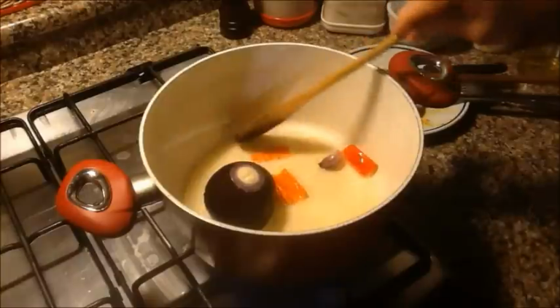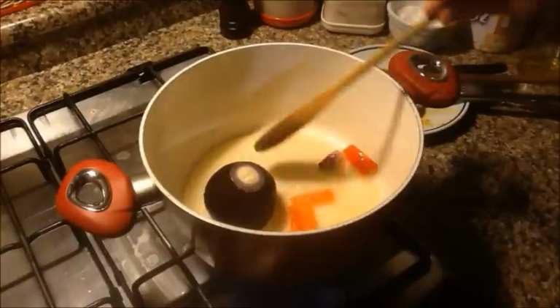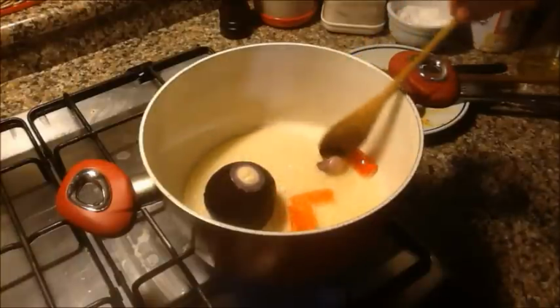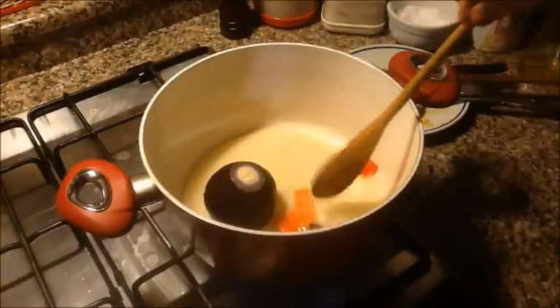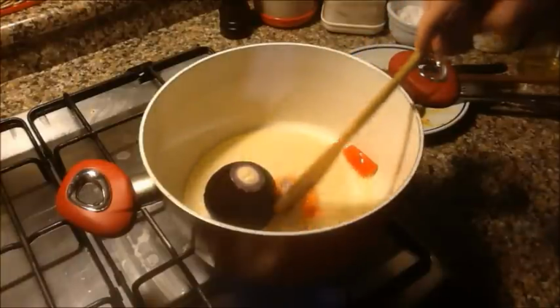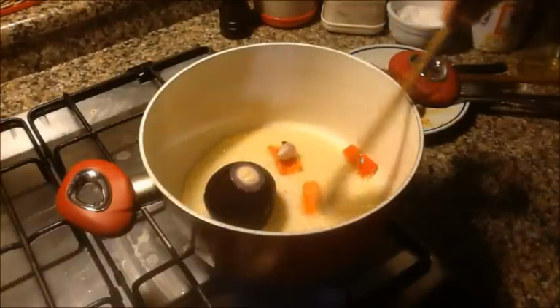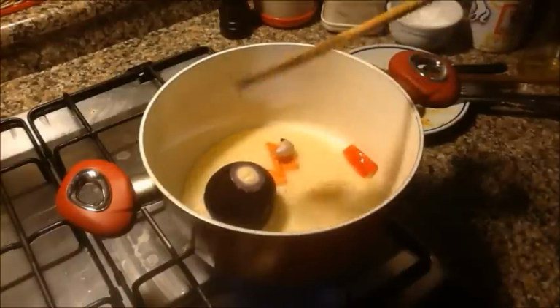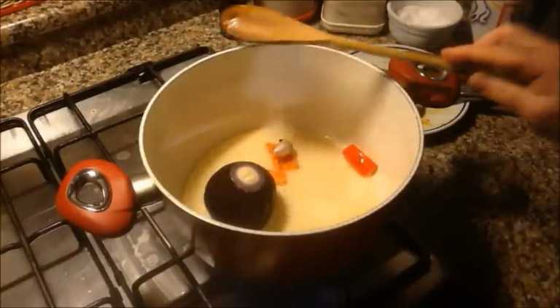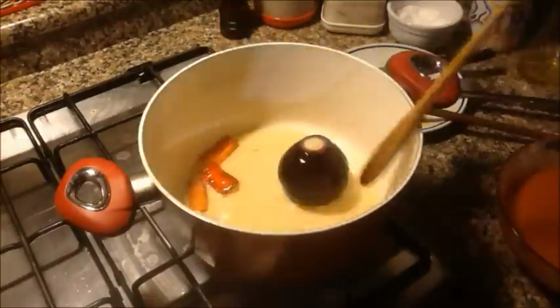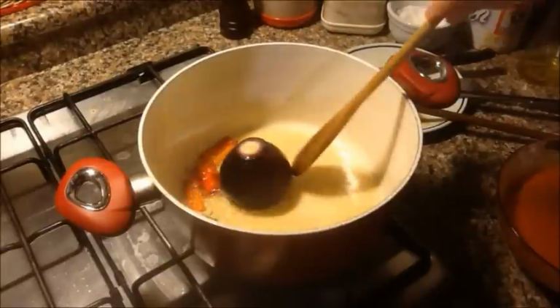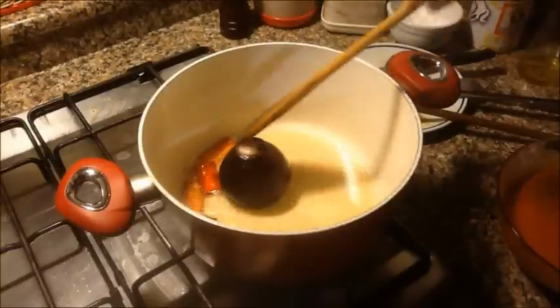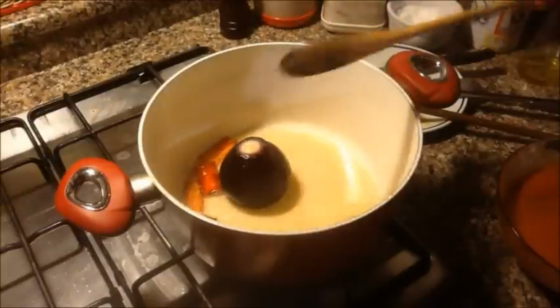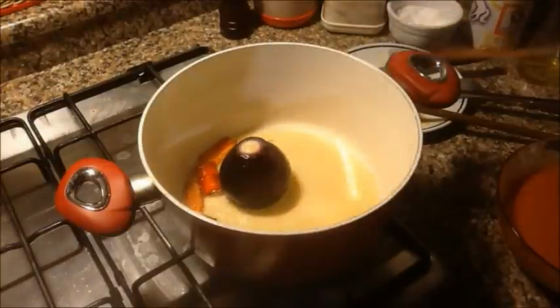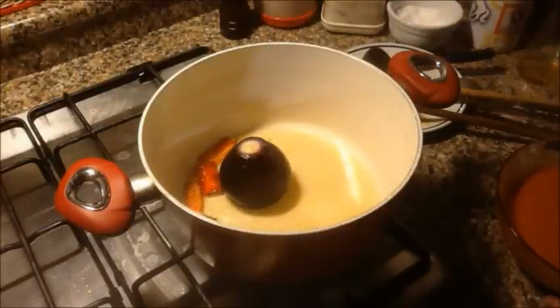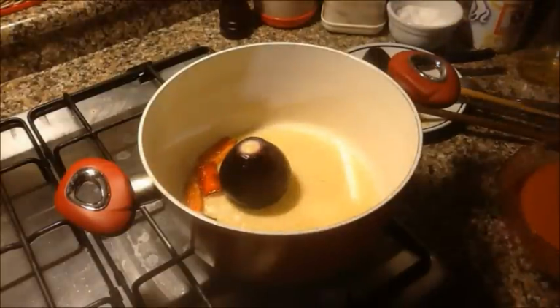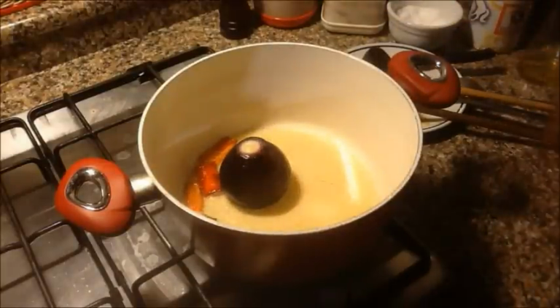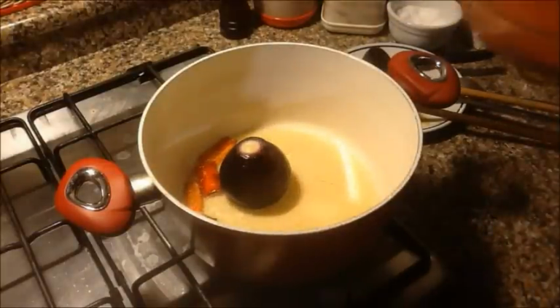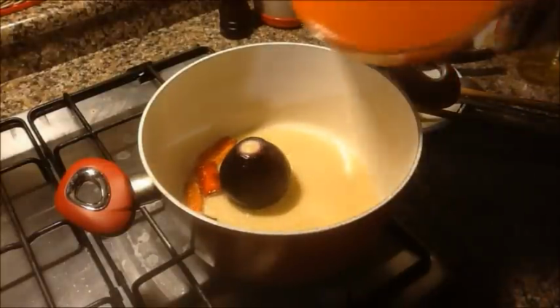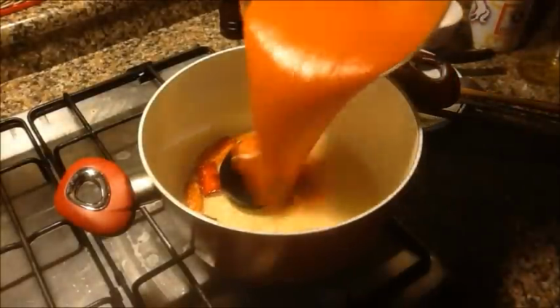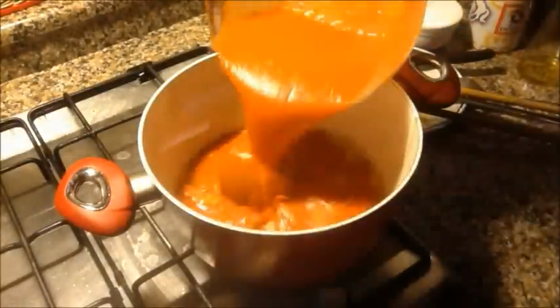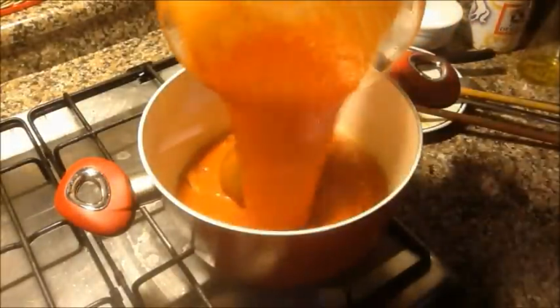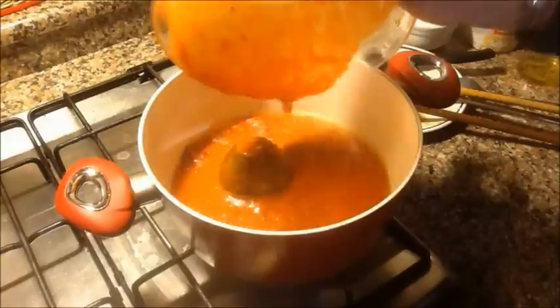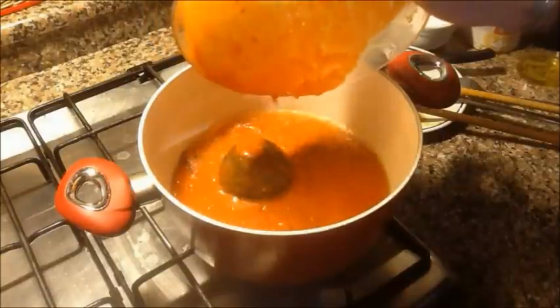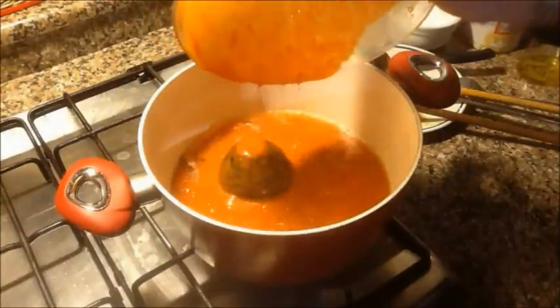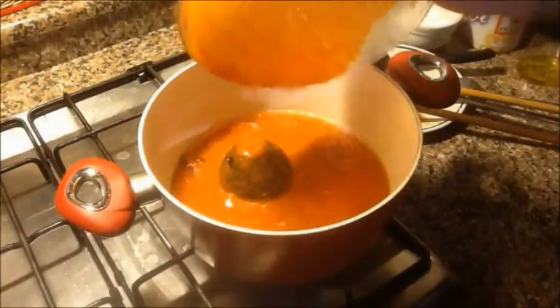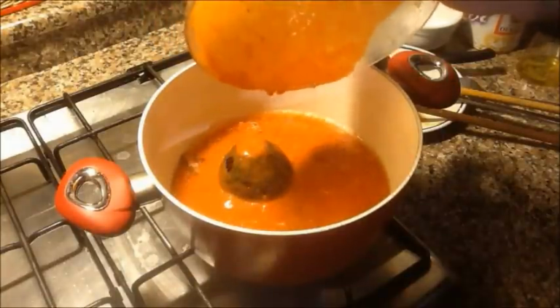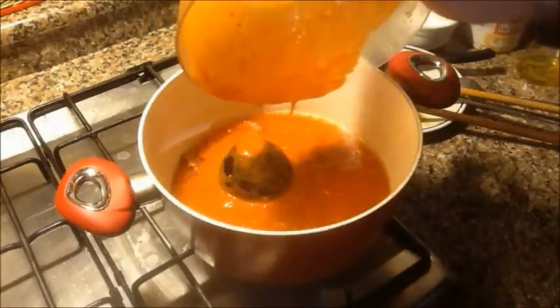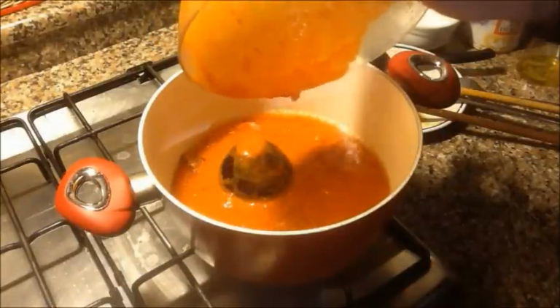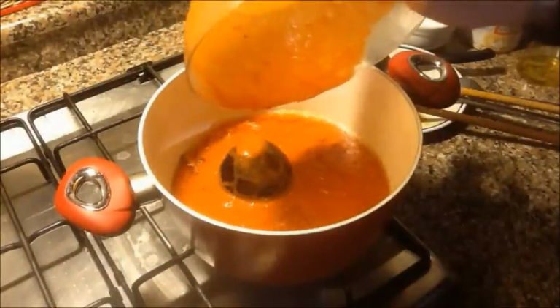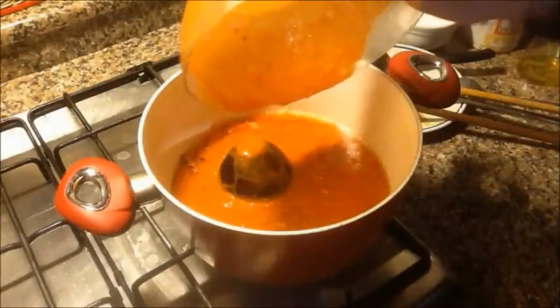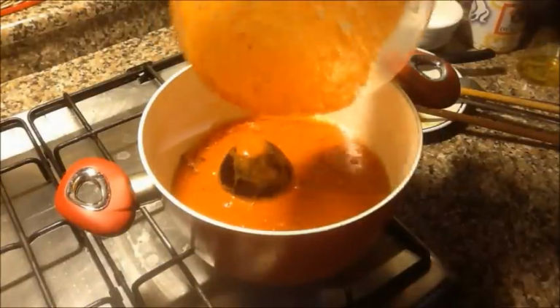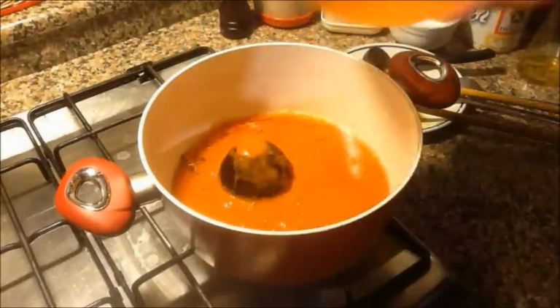E poi il peperoncino. Anche il peperoncino lo lascio dentro fino a cottura della salsa. Solo alla fine toglierò questi tre ingredienti, in modo tale che sarà una bellissima salsa fluida, che si può mettere tranquillamente in una bottiglia e conservare in frigo. Ho riscaldato ben bene e ora la nostra passata di pomodori.